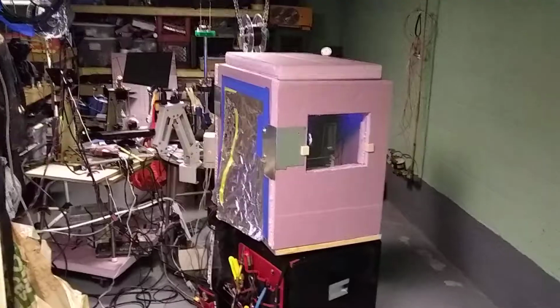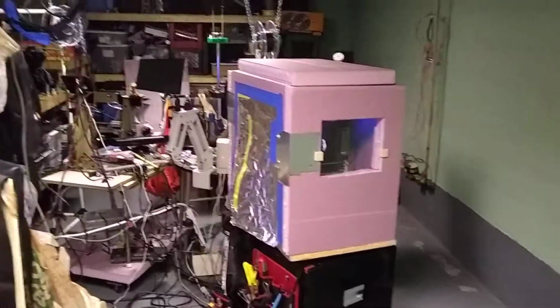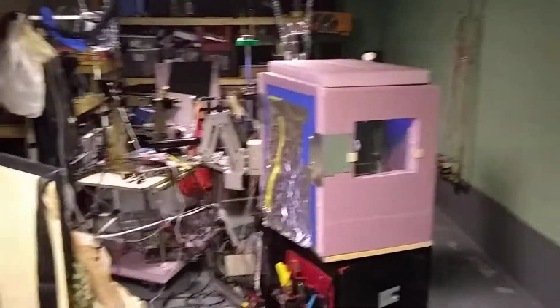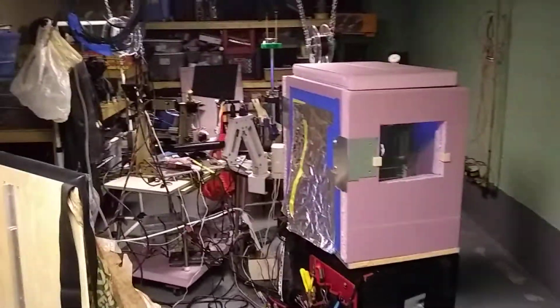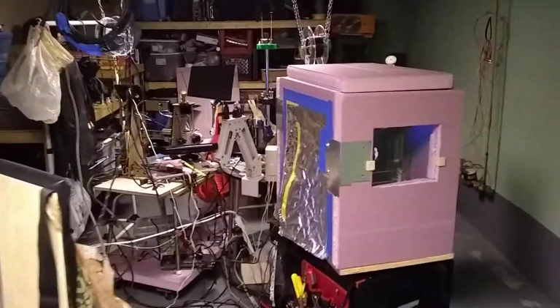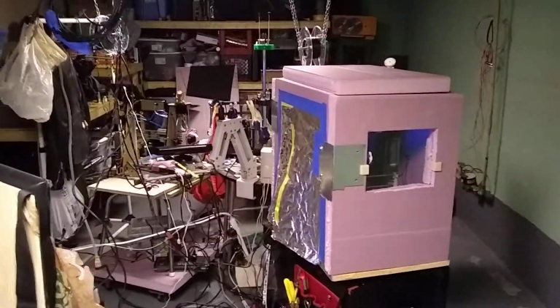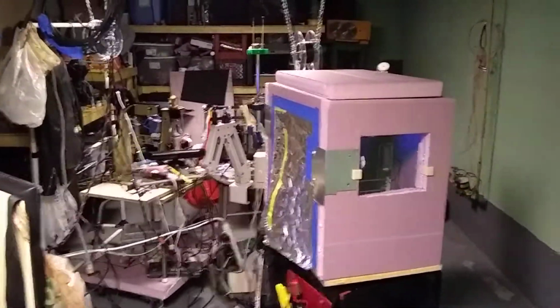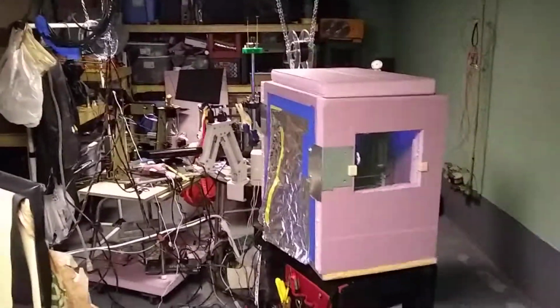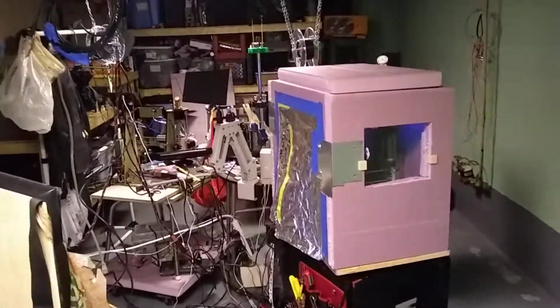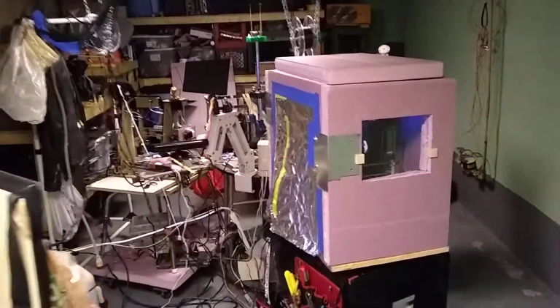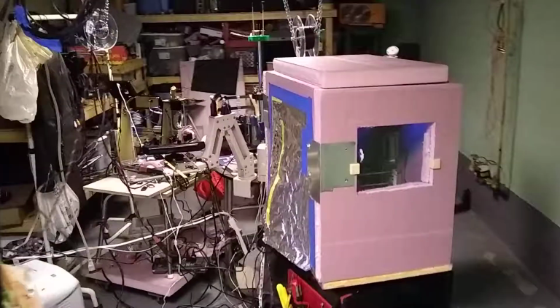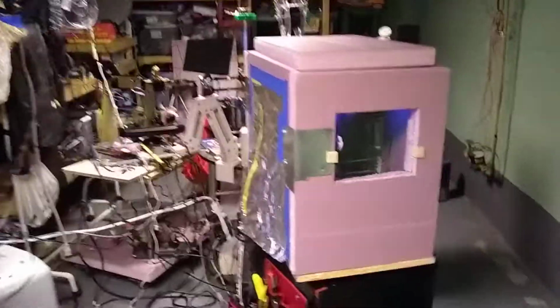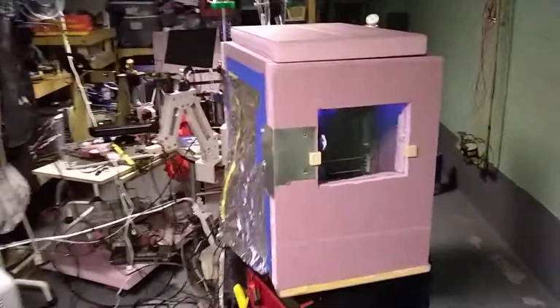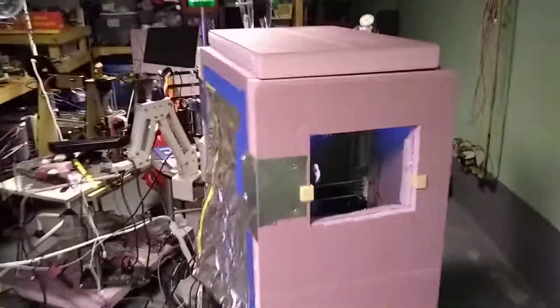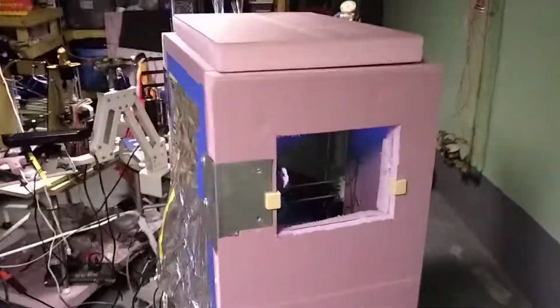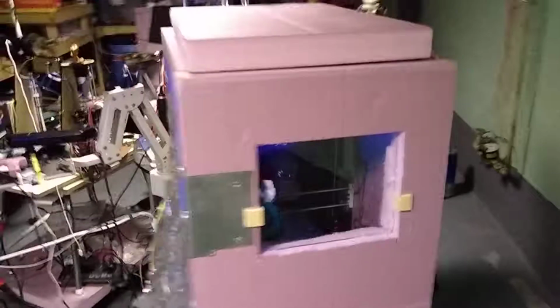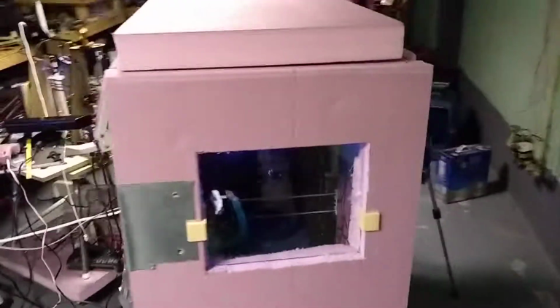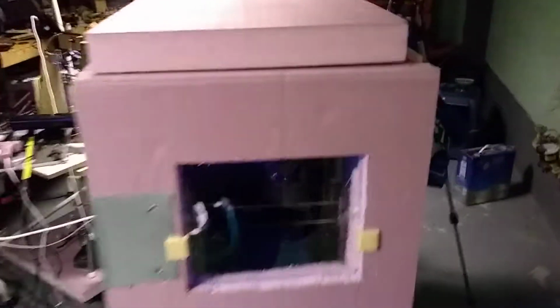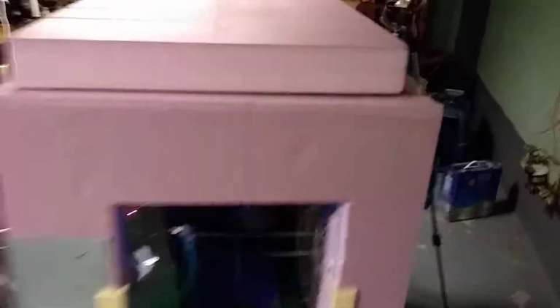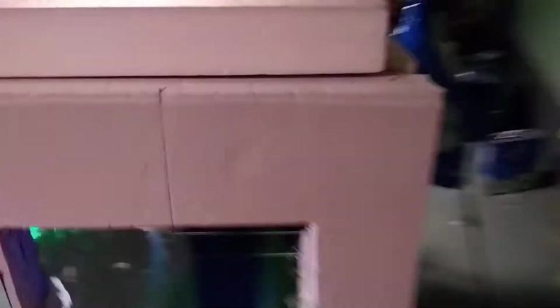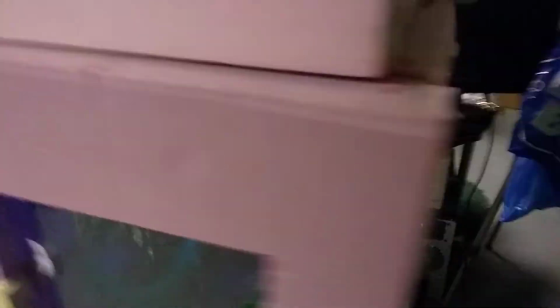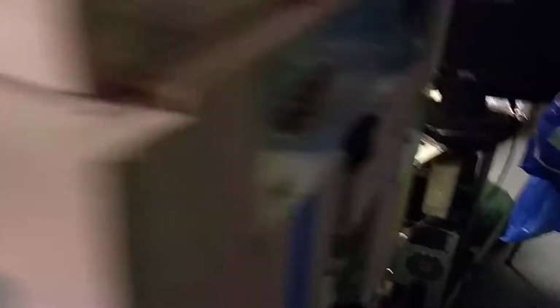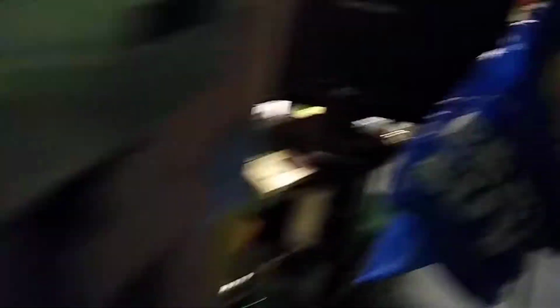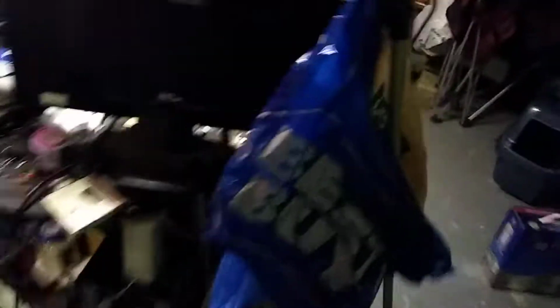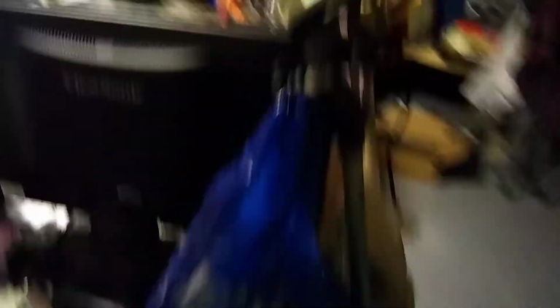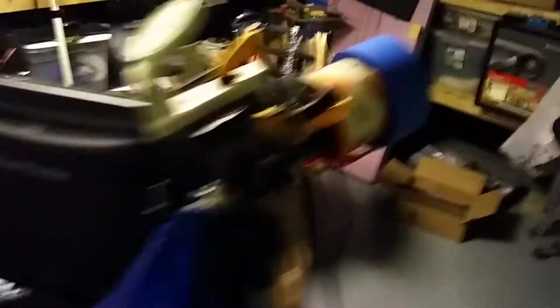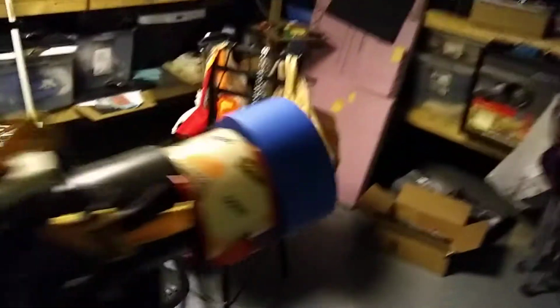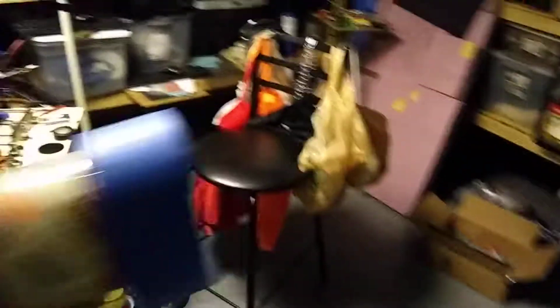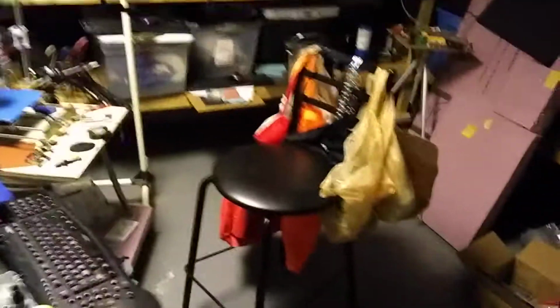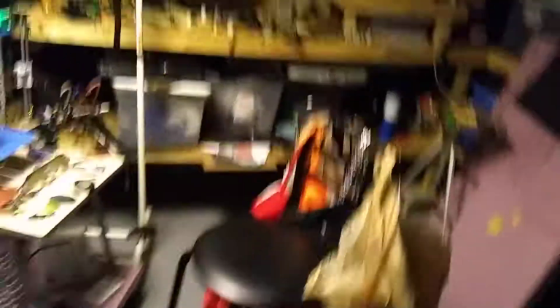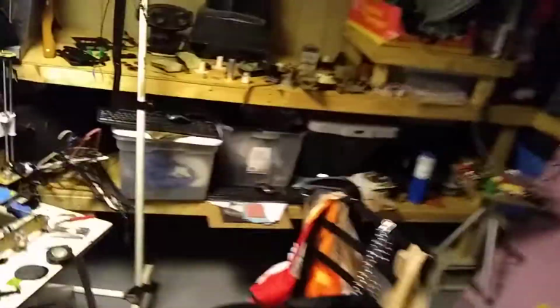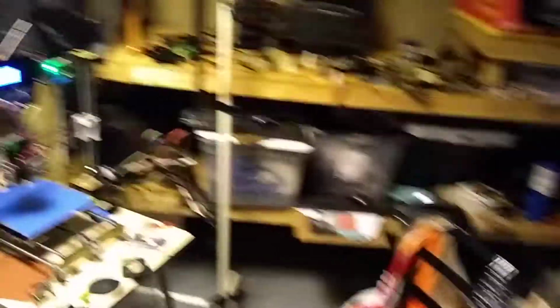I'm going to take you into my 3D printing lab. This is my beta printer — we'll get into that in a minute. I'm going to start with the alpha printer.